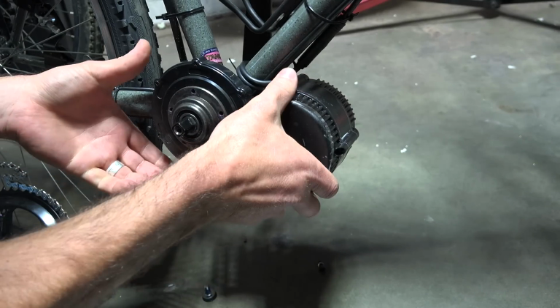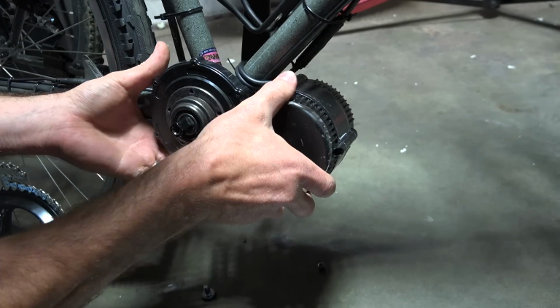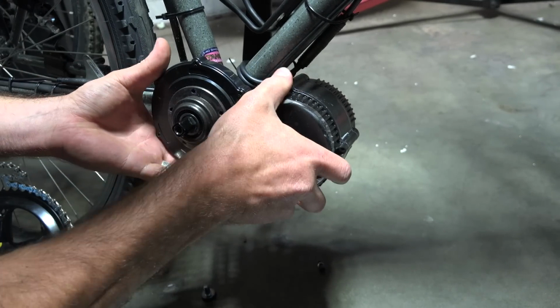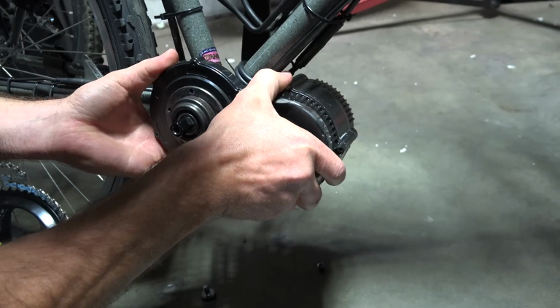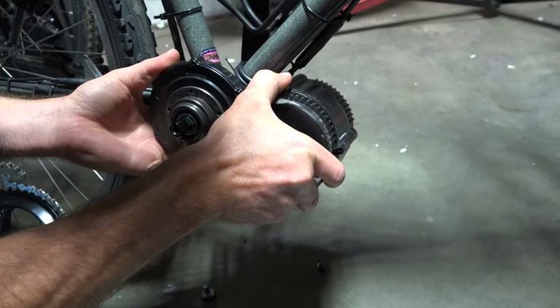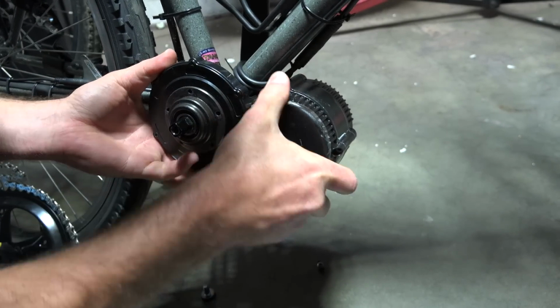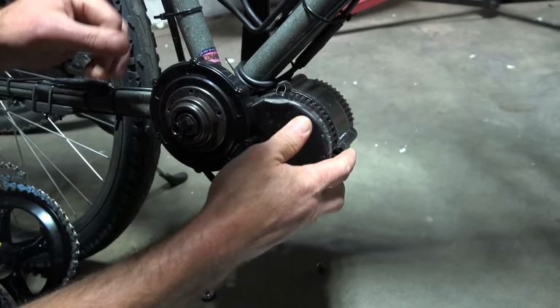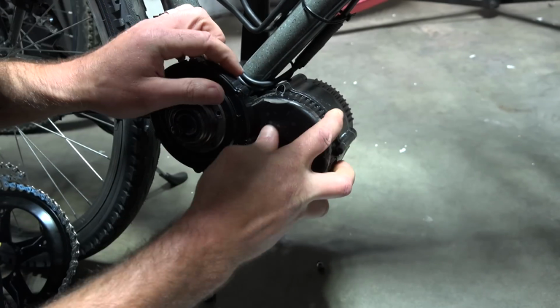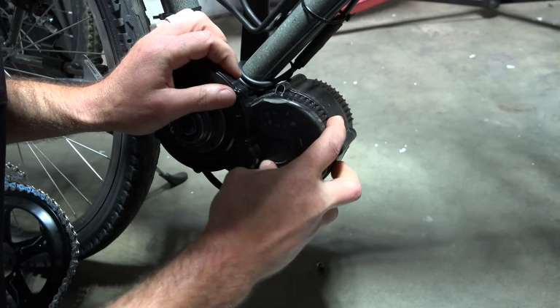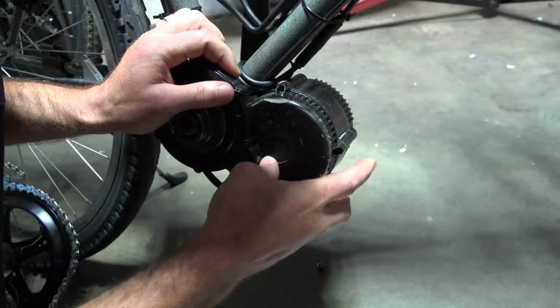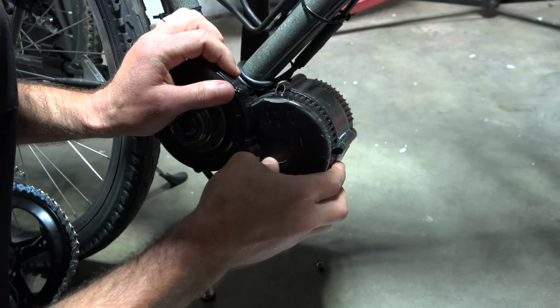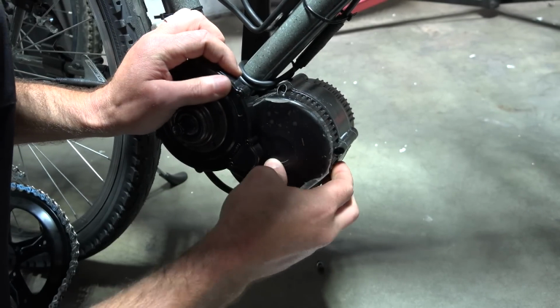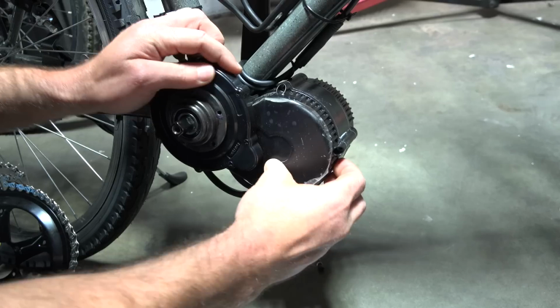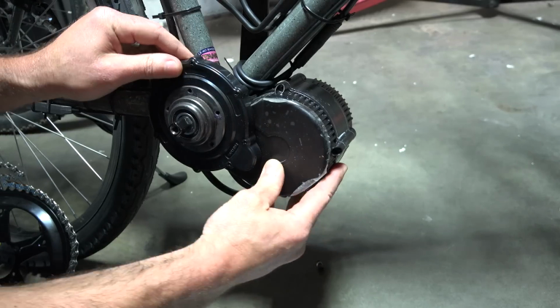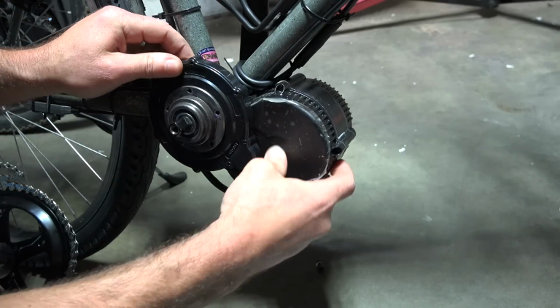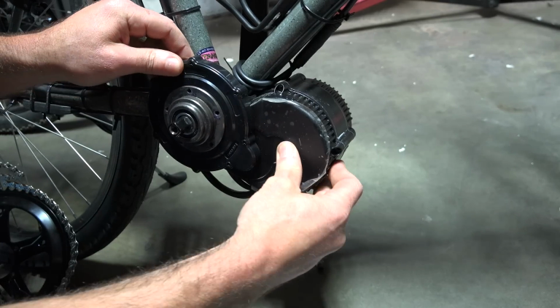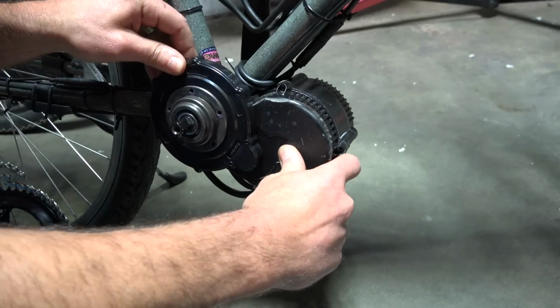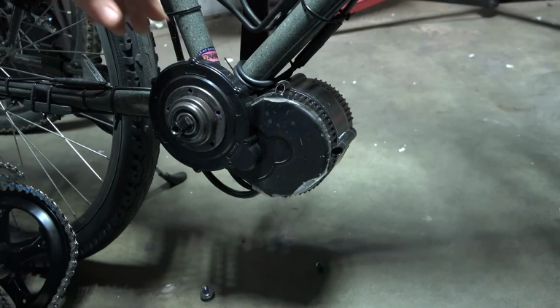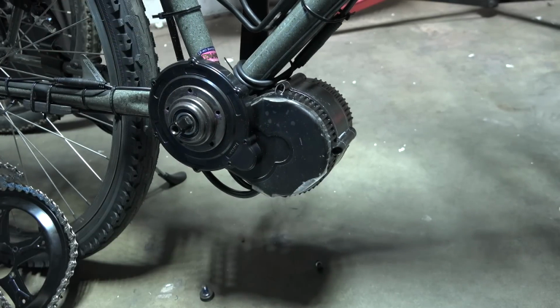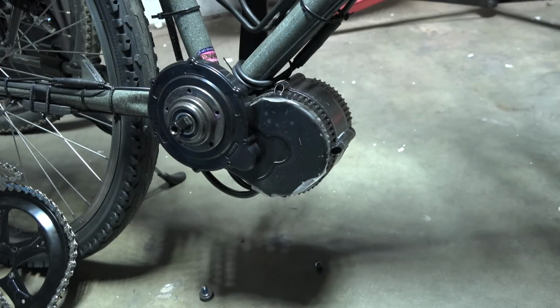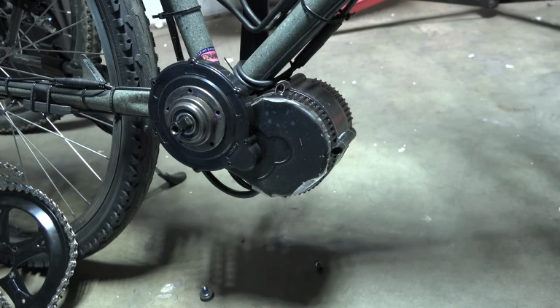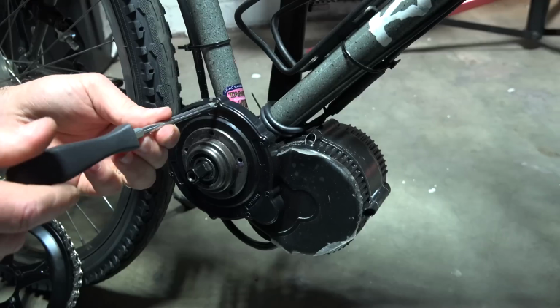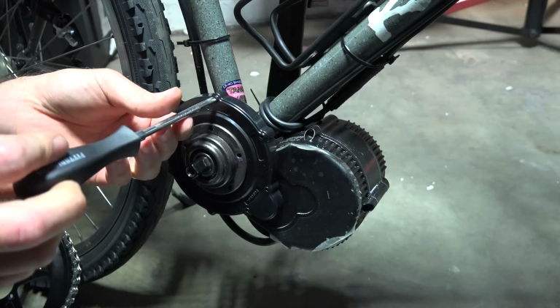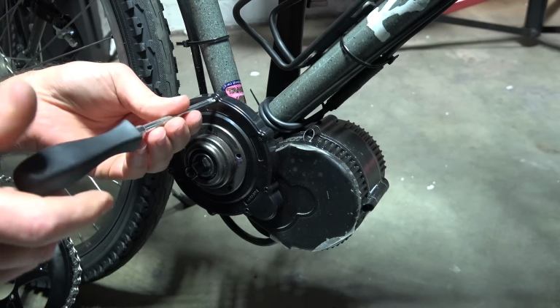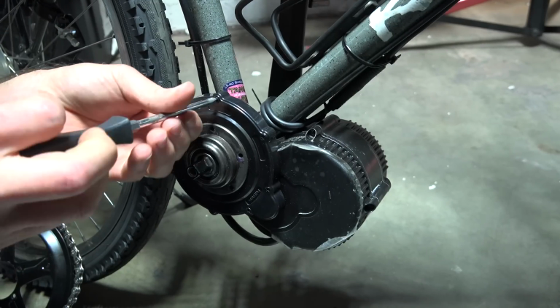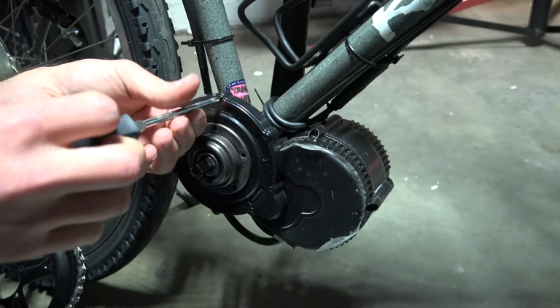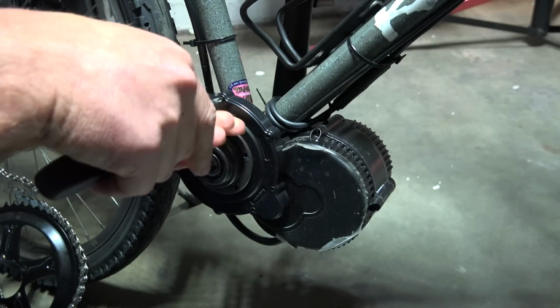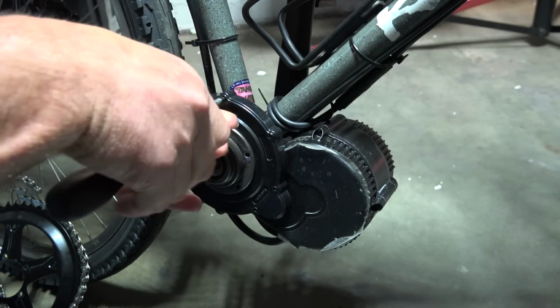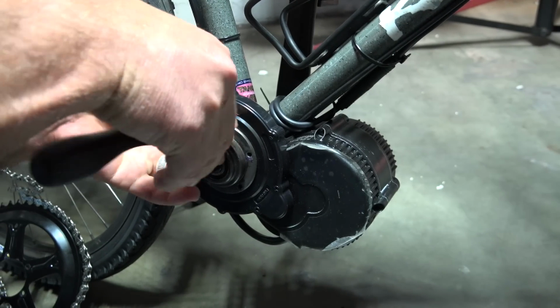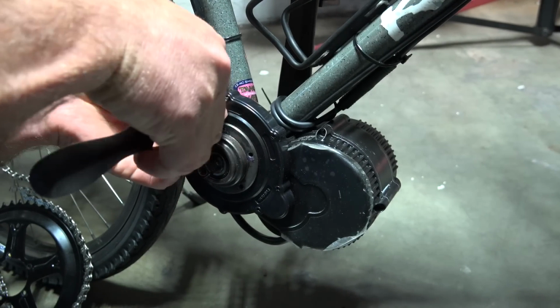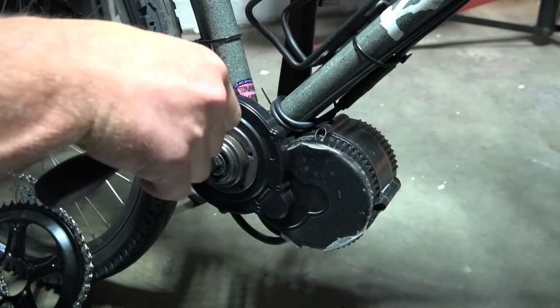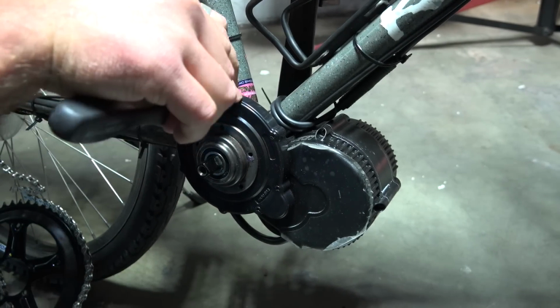Now hopefully we can slide it past the dust cover. Nope, we're going to have to take this cover off. We're going to remove the dust cover, so you have to take out all these Phillips head screws.